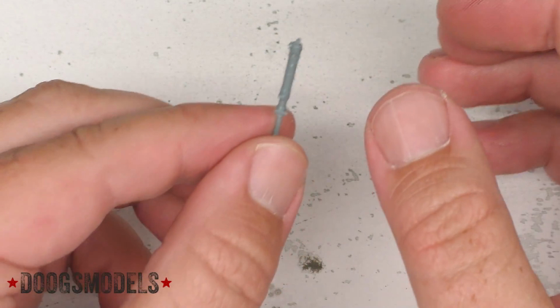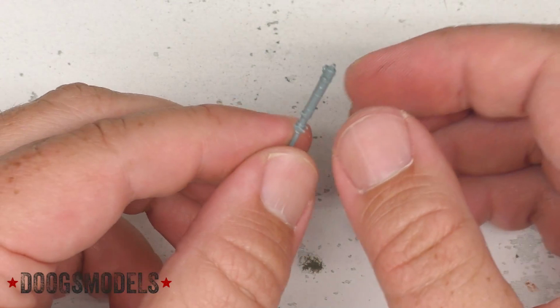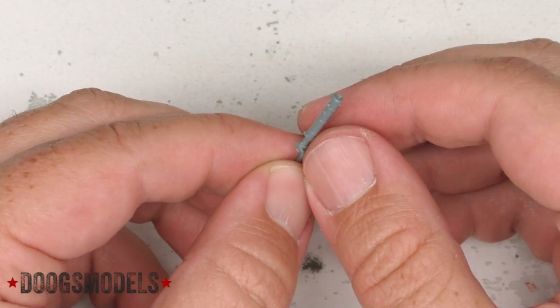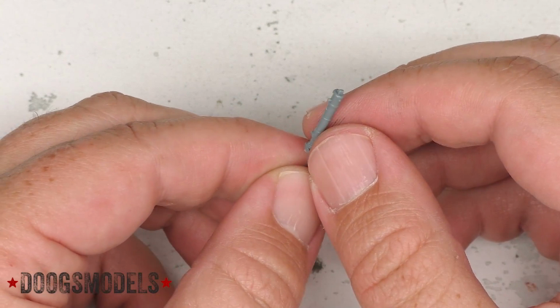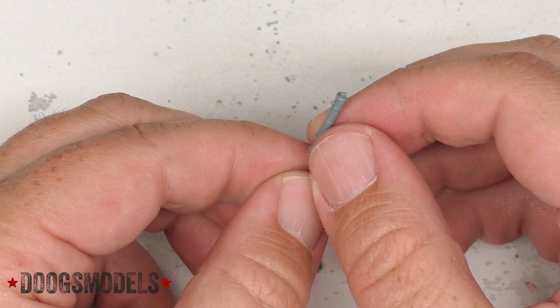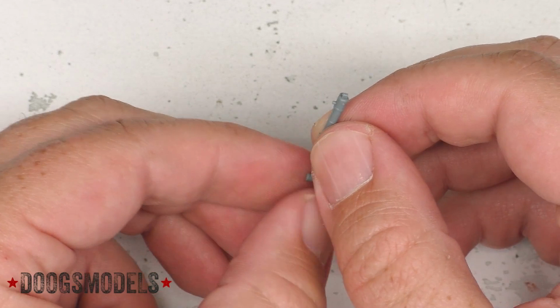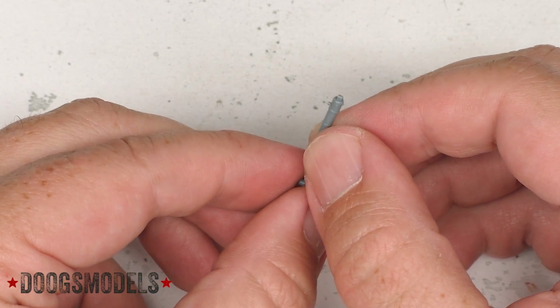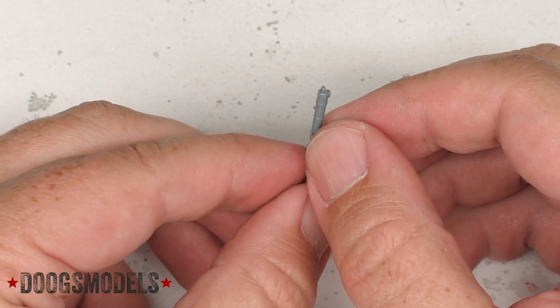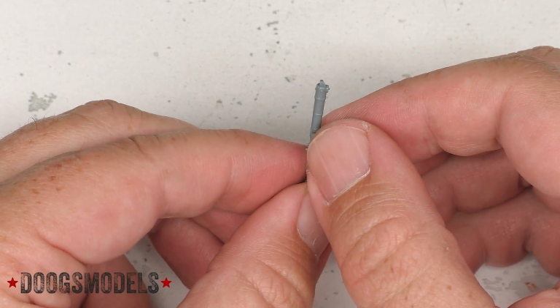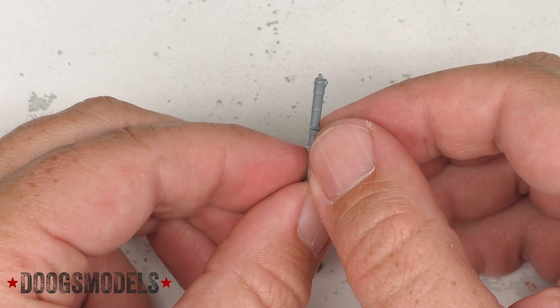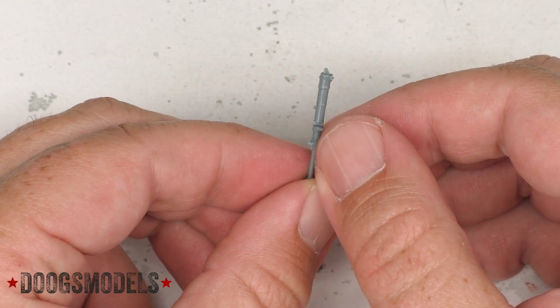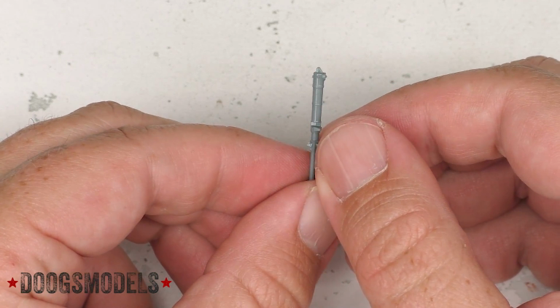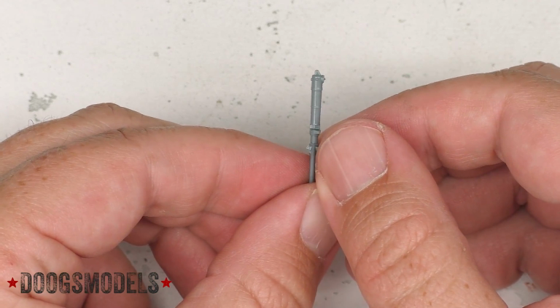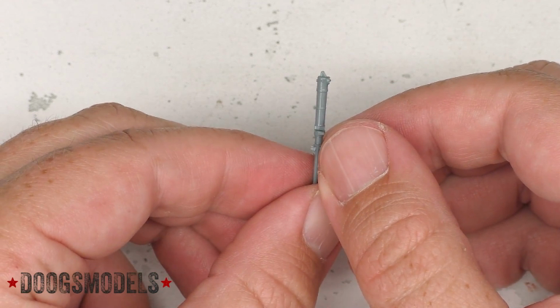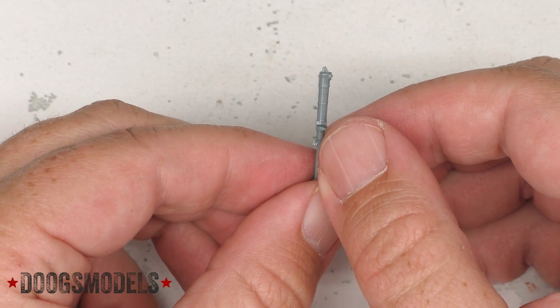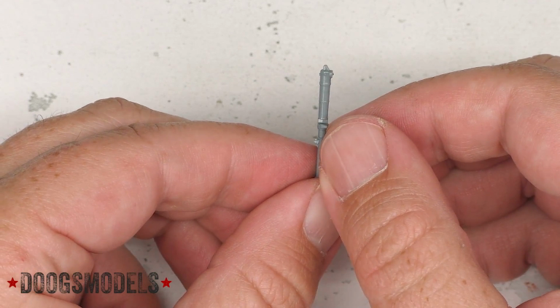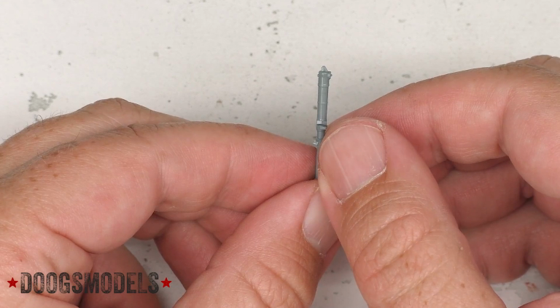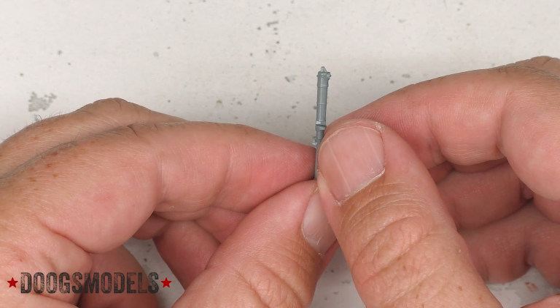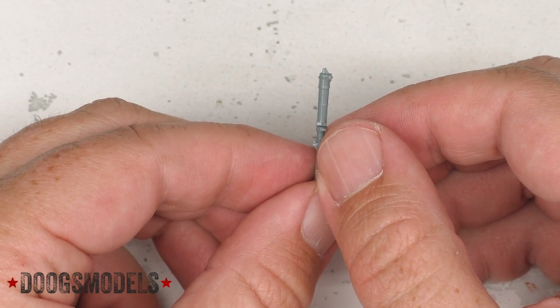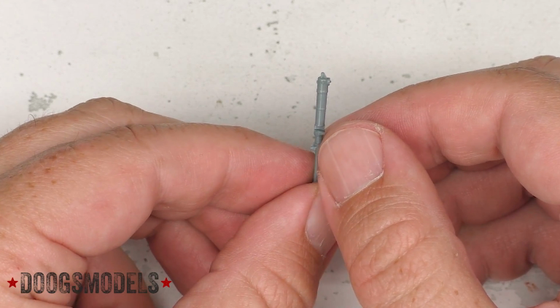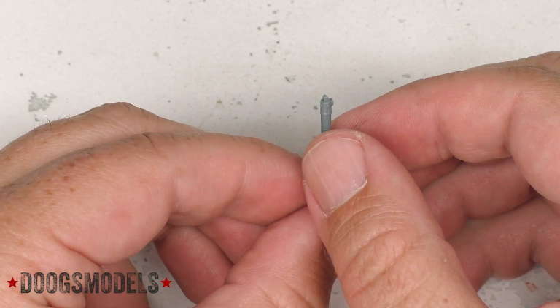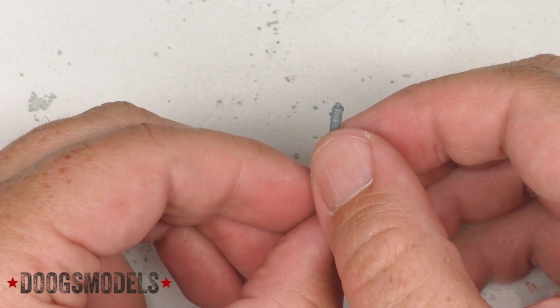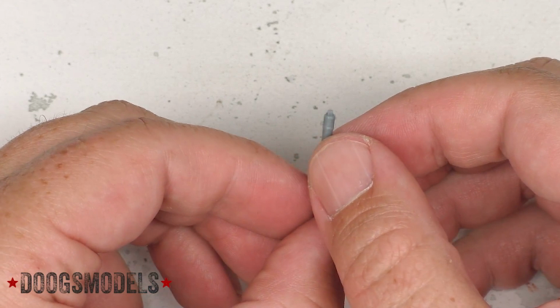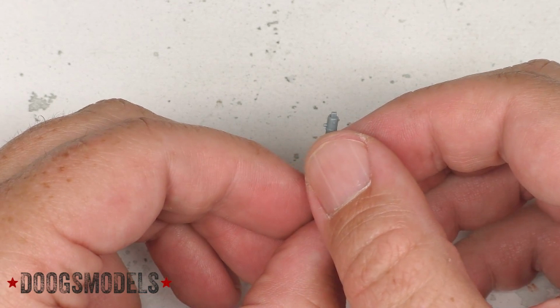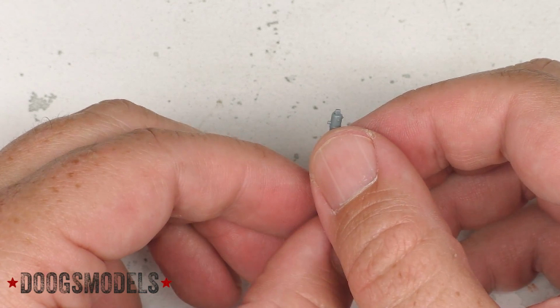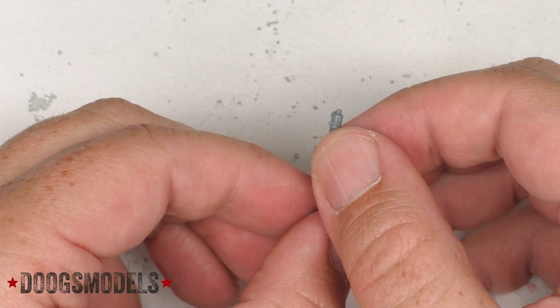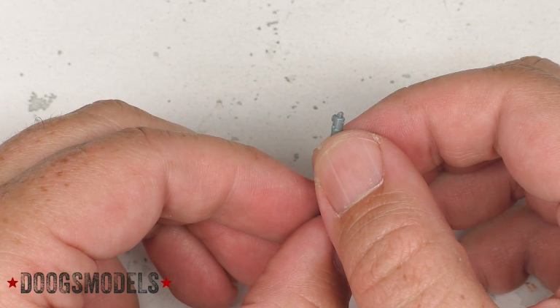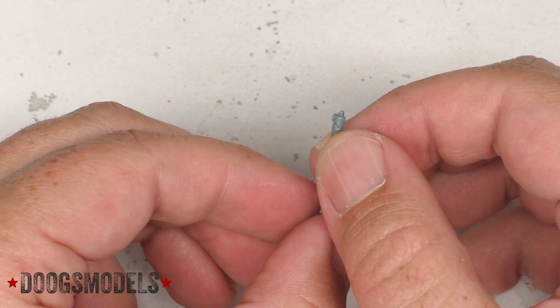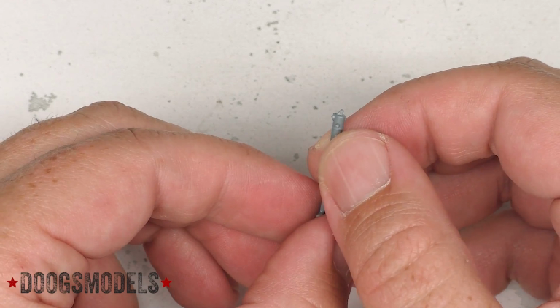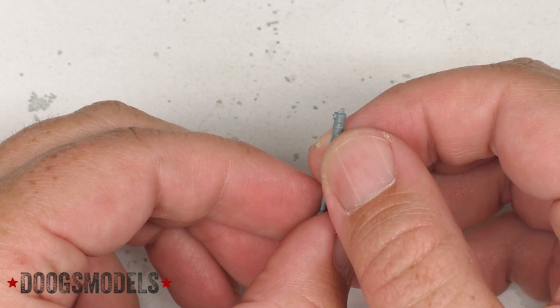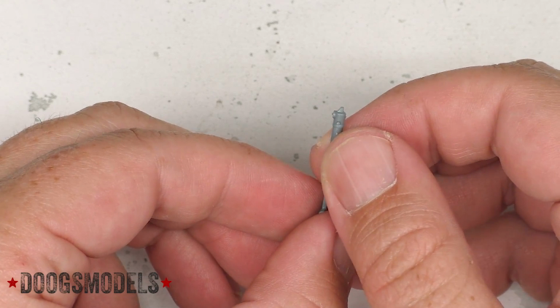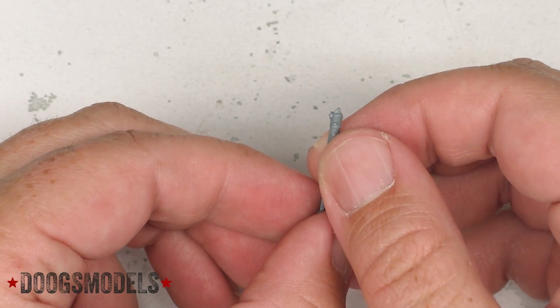I may get to the point where I install this and everything is hunky-dory, and I can come back and say, you know what, this wasn't so bad. But I prefer sort of a beefier, no-alignment-mistakes-possible mount. And that doesn't seem, at least at first blush, what this is.